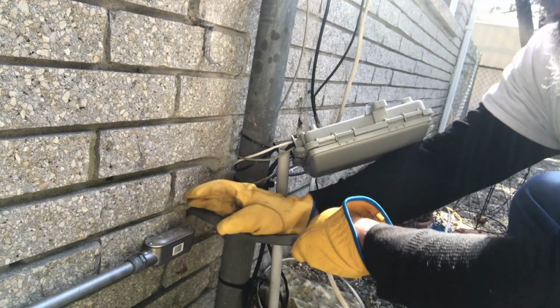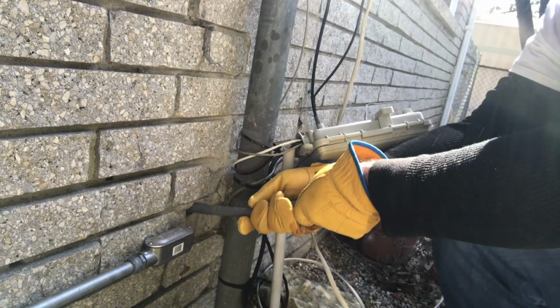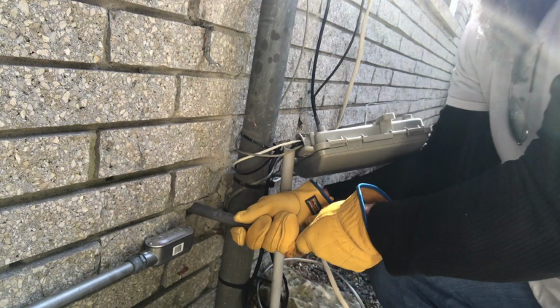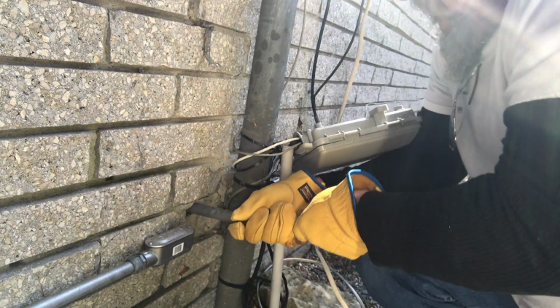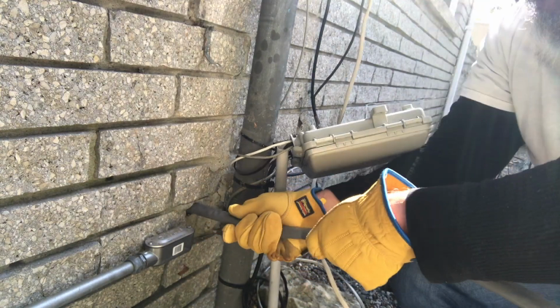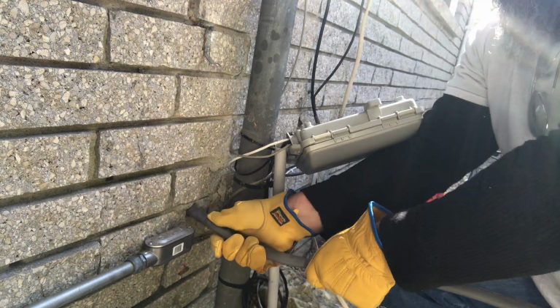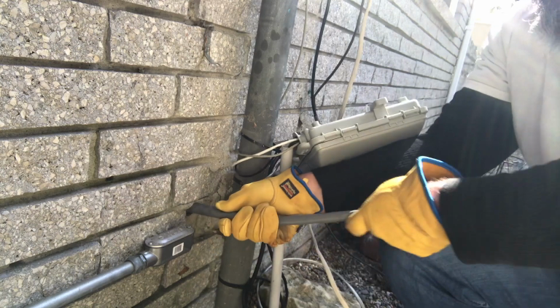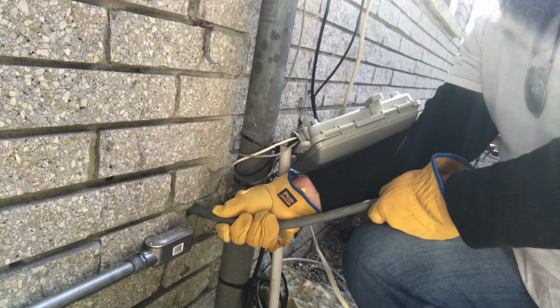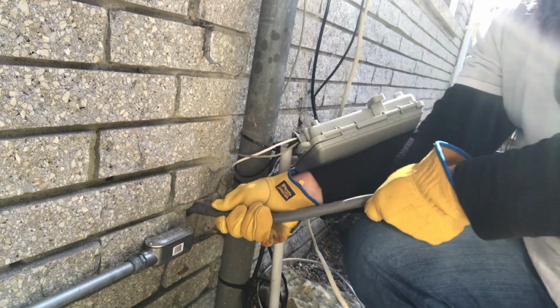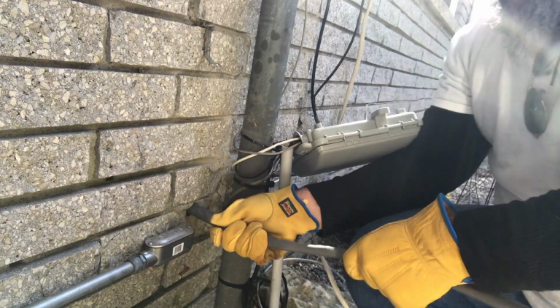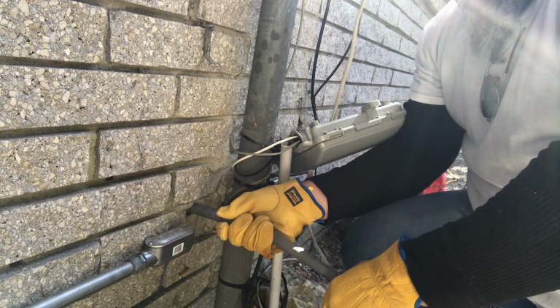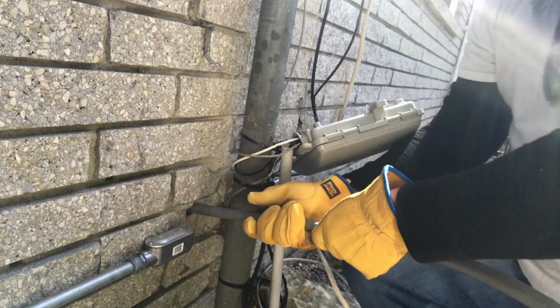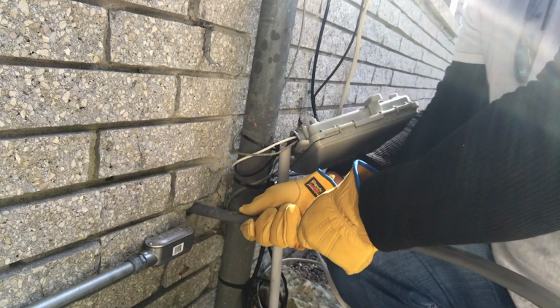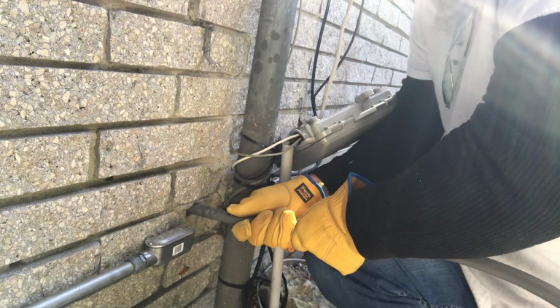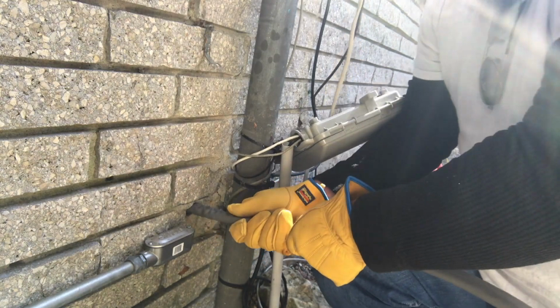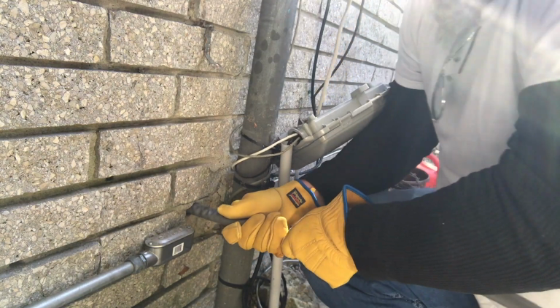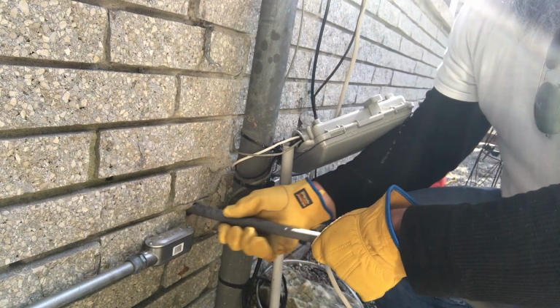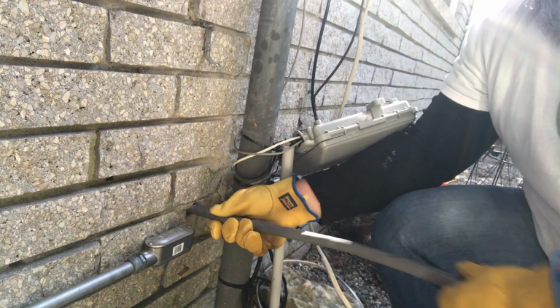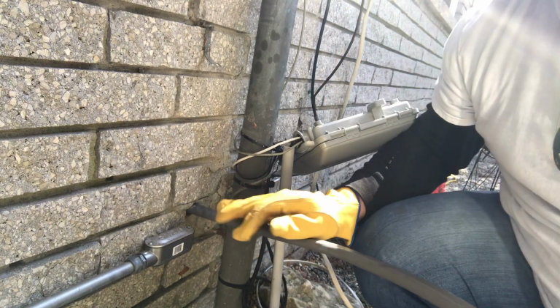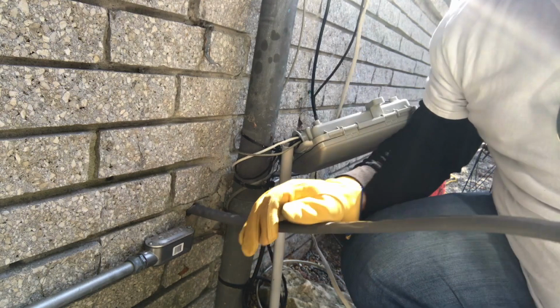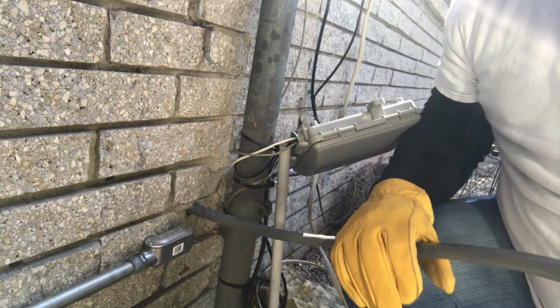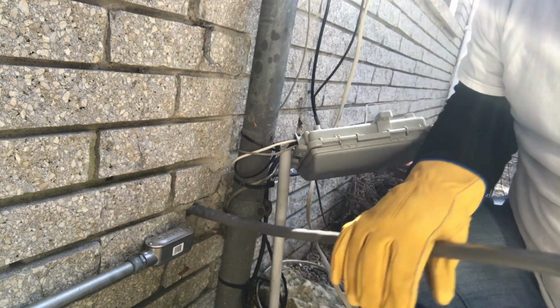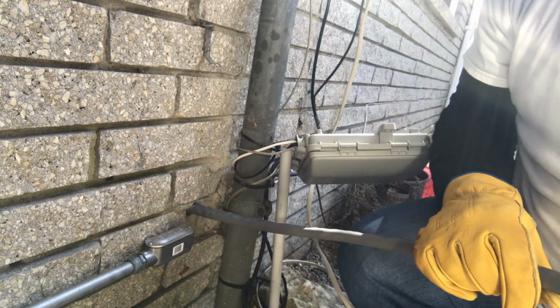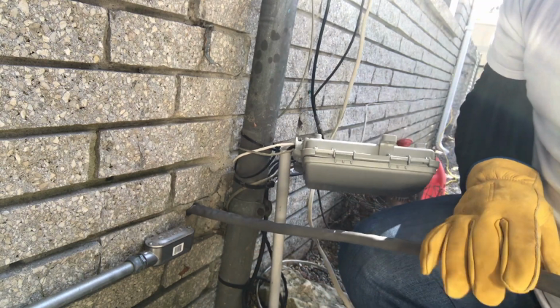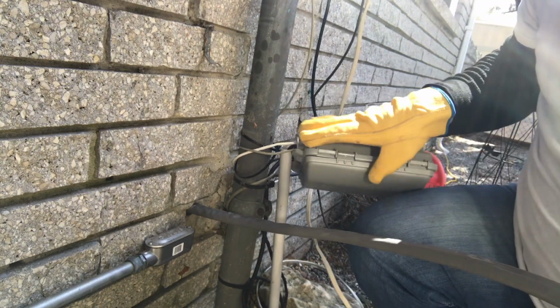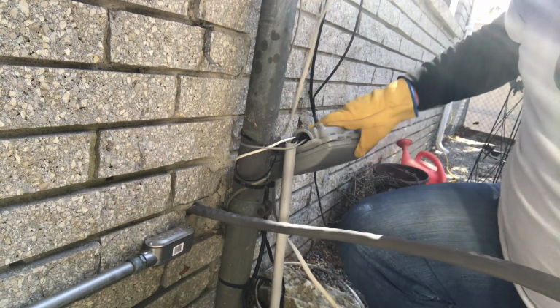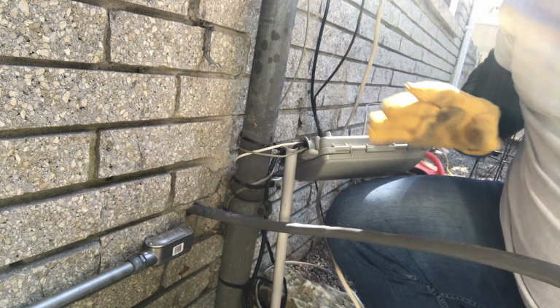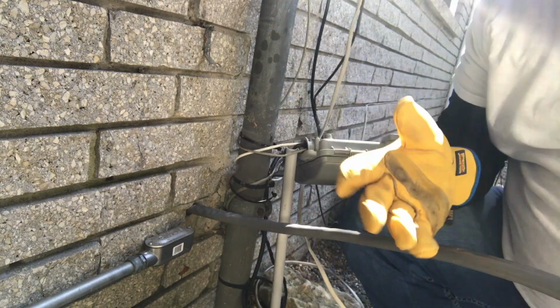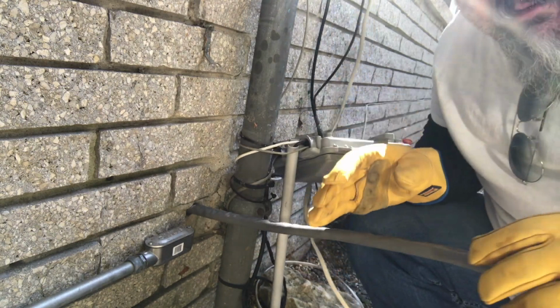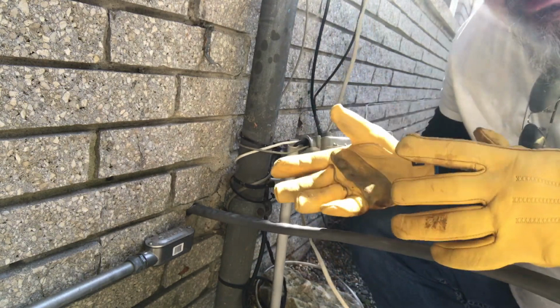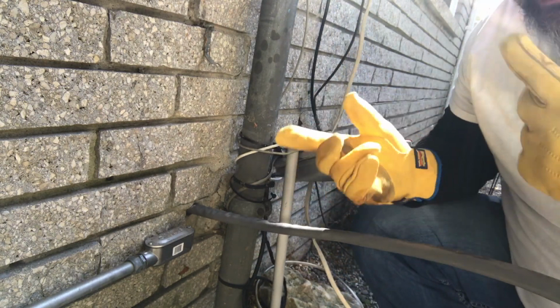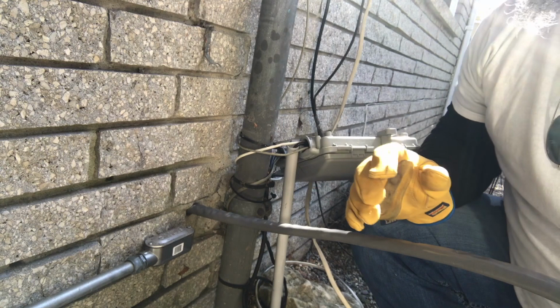That should be enough inside there - probably caught up on the floor or something. Sometimes you get lucky, and I just did. Now that we have that in, we can put what we need in the meter can.